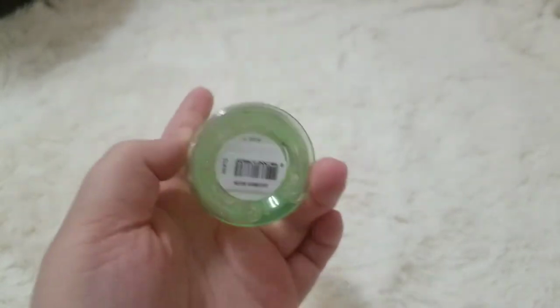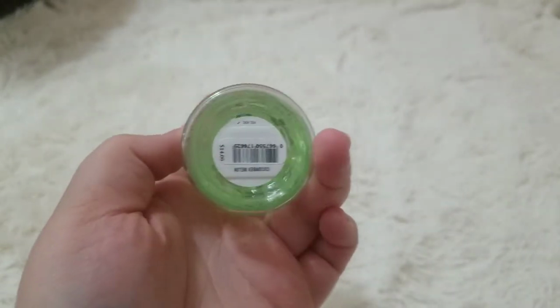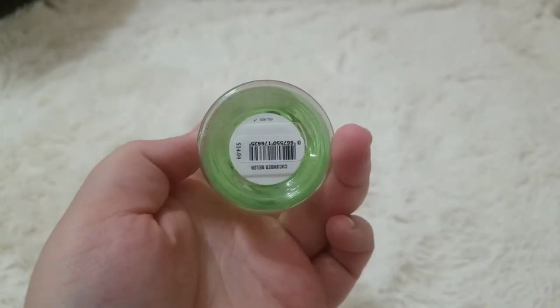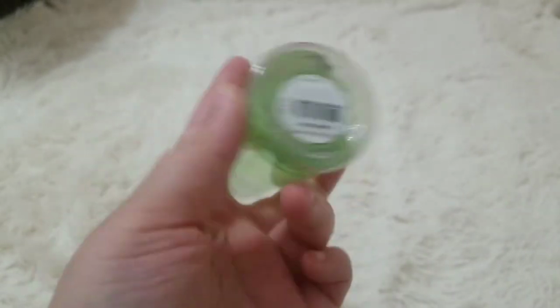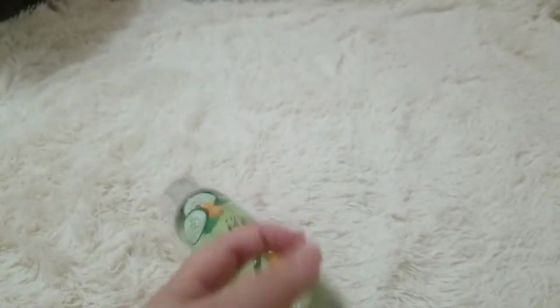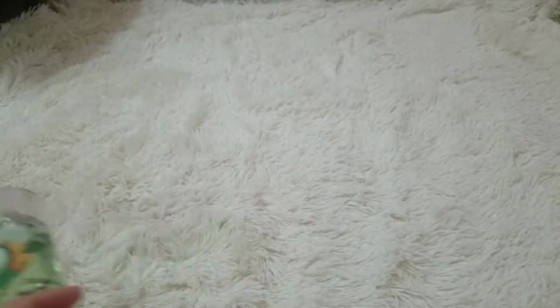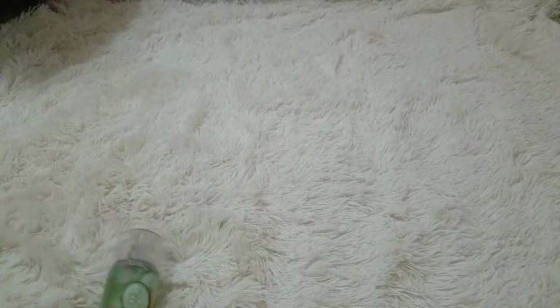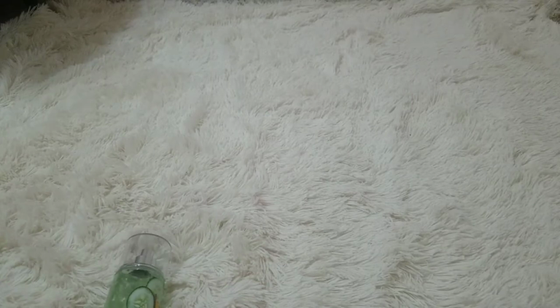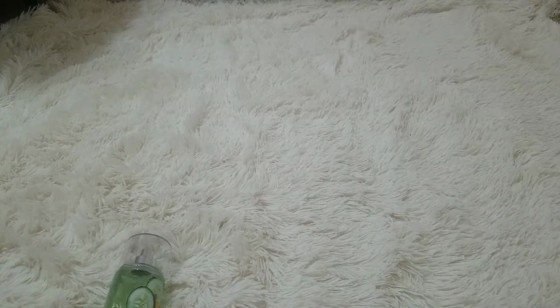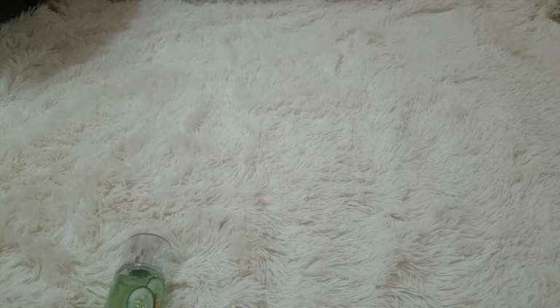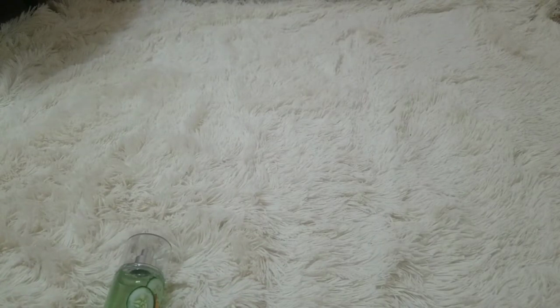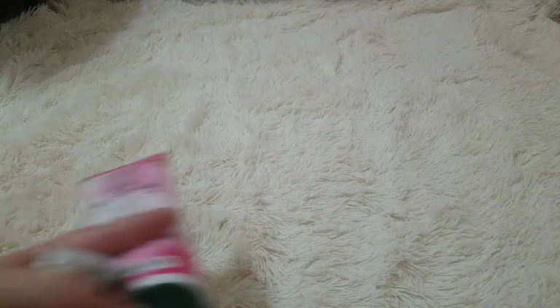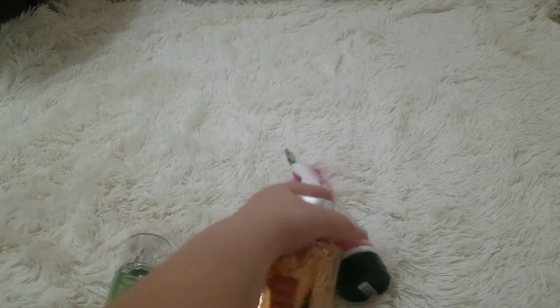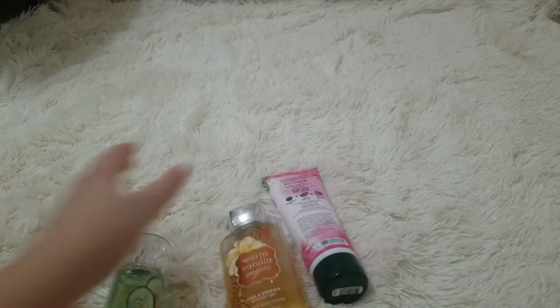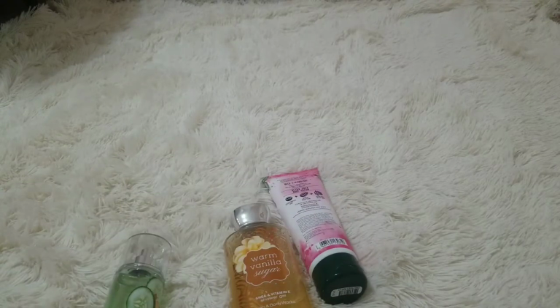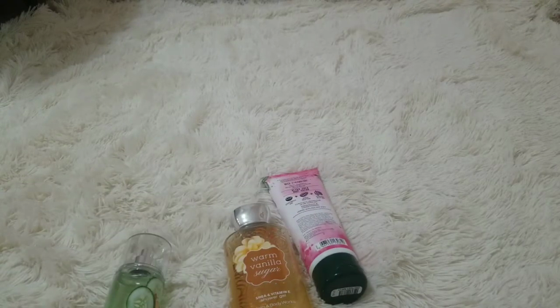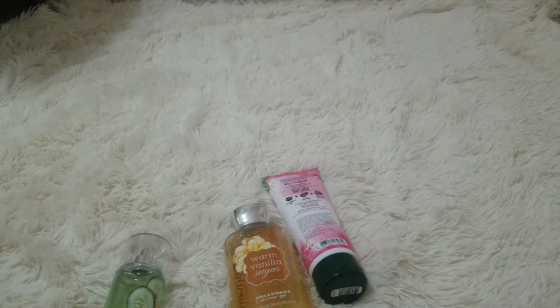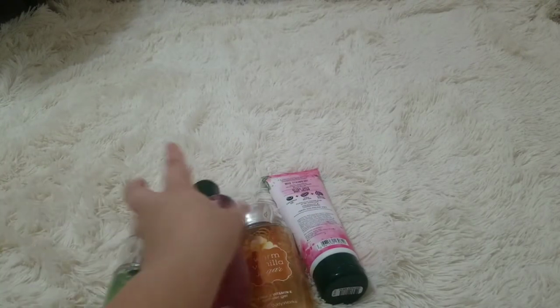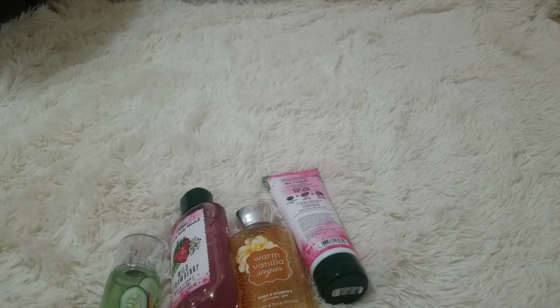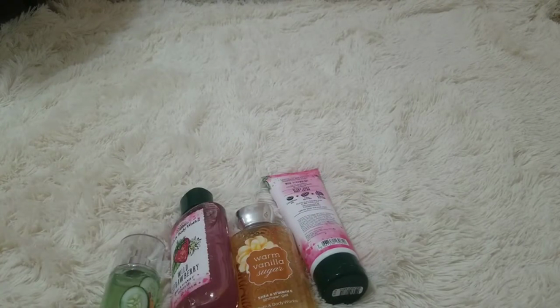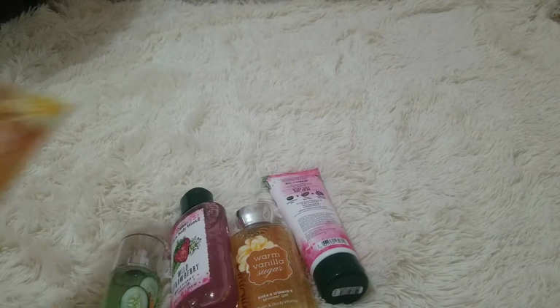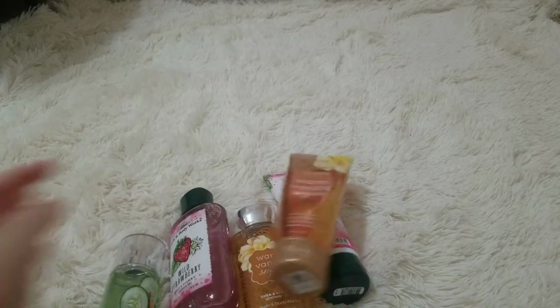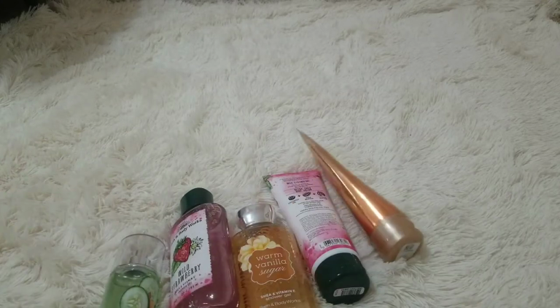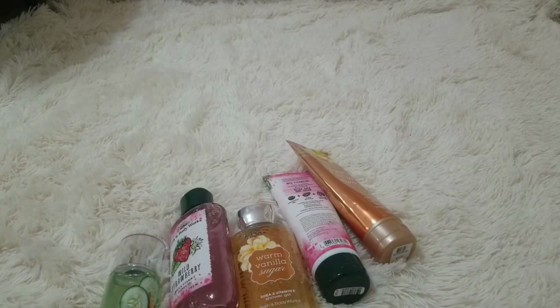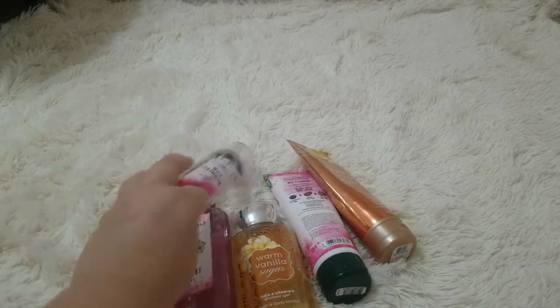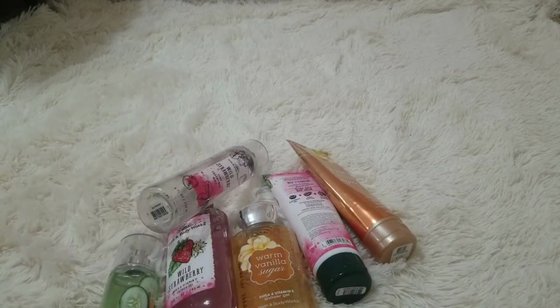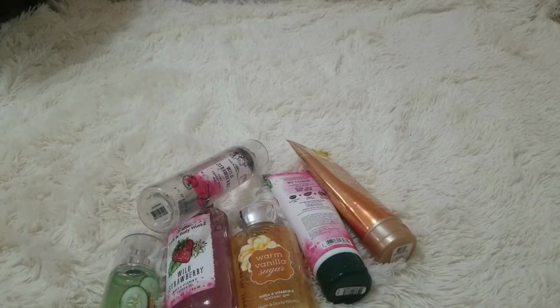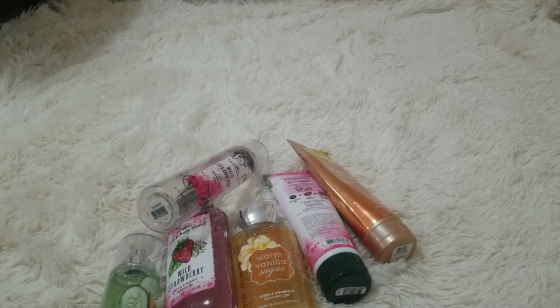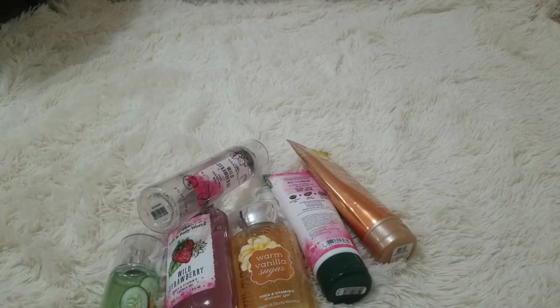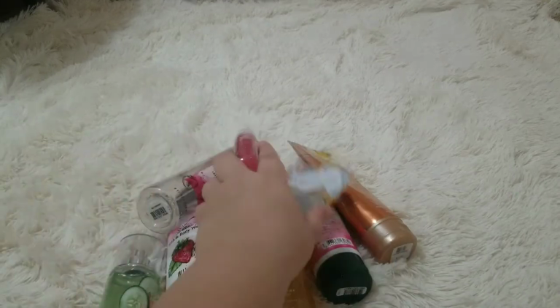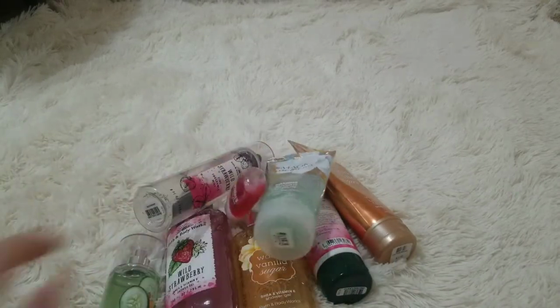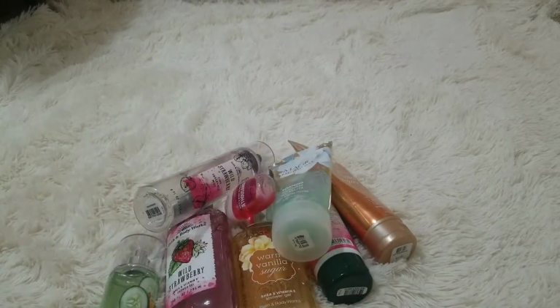So that was all of my Bath and Body Works products. I use almost every one of them every single day, so that's why I don't have a lot — because I love them so much.